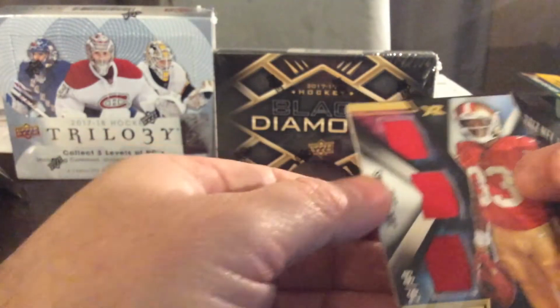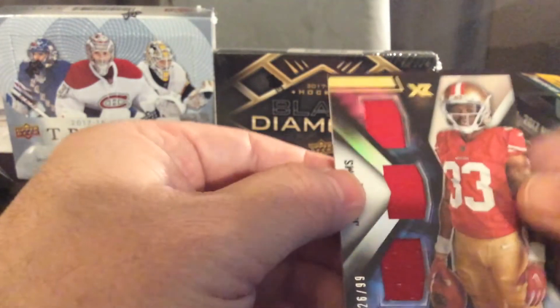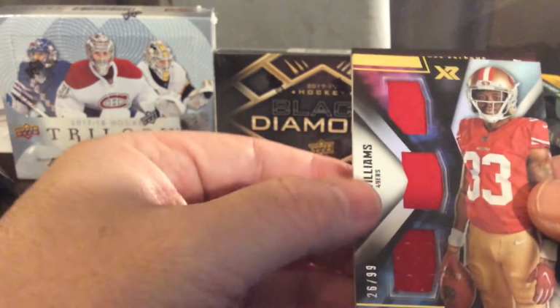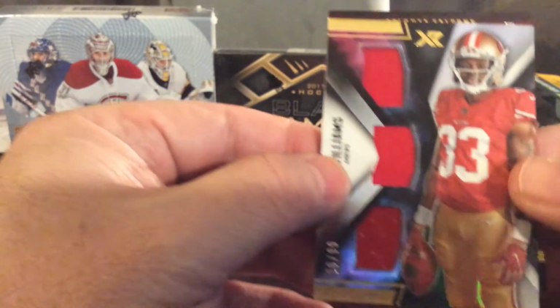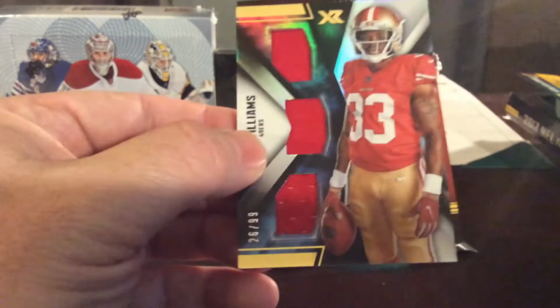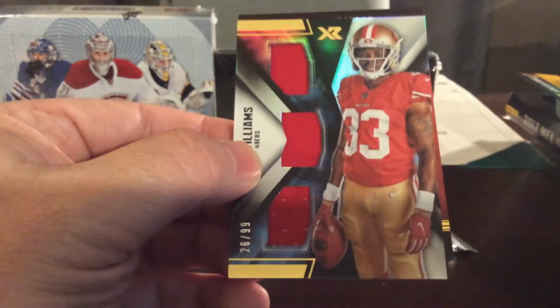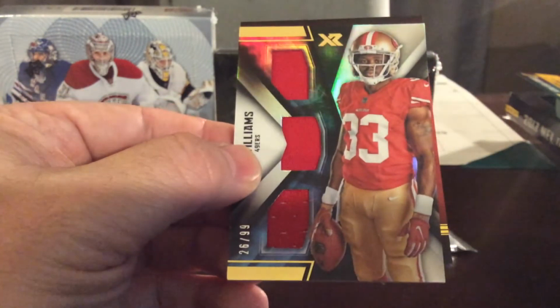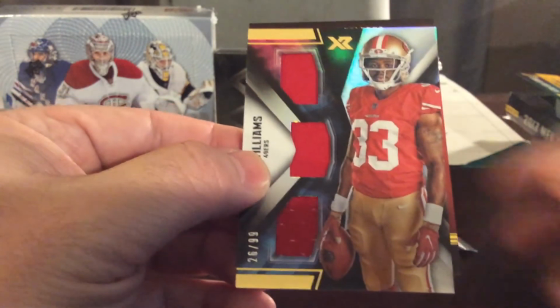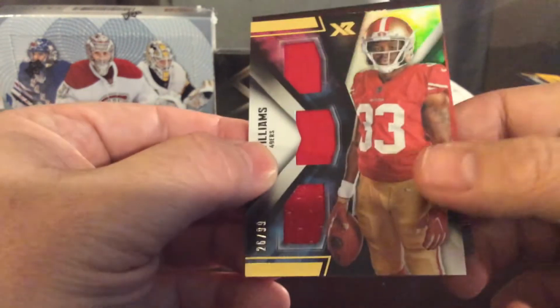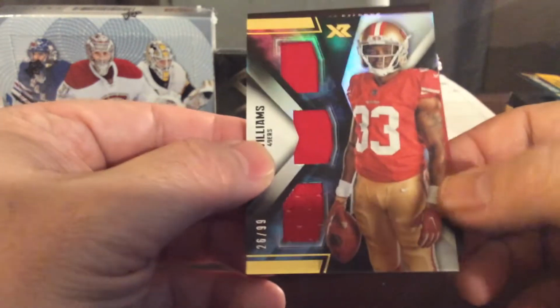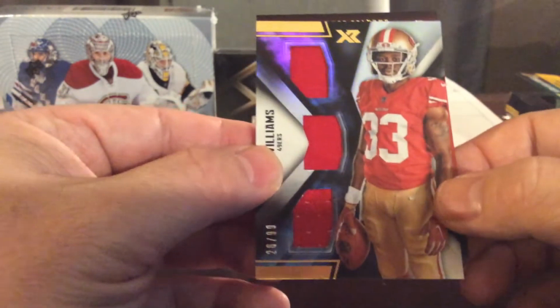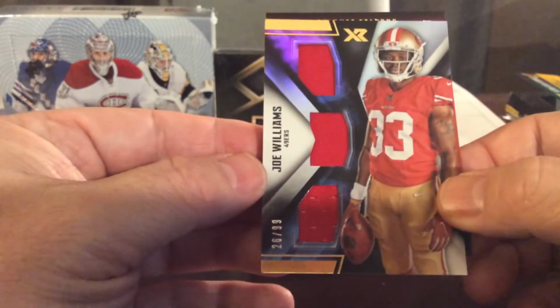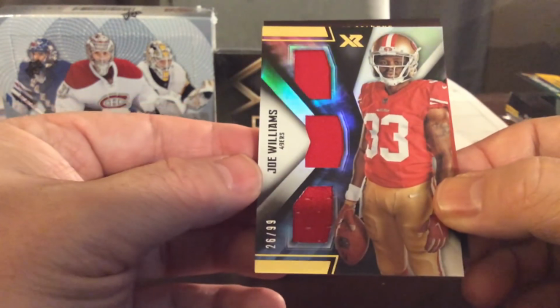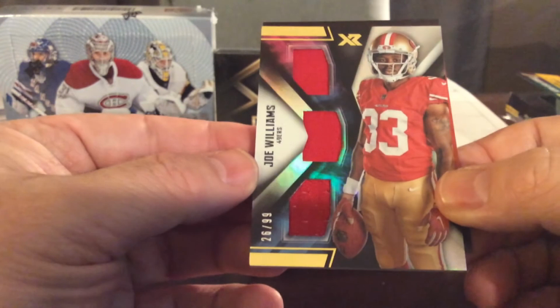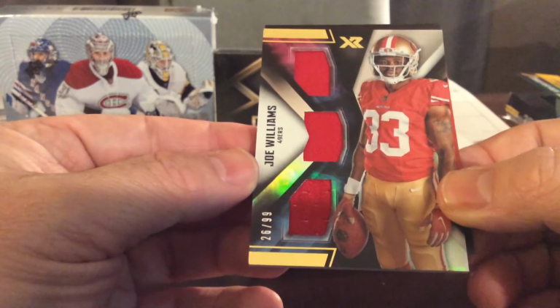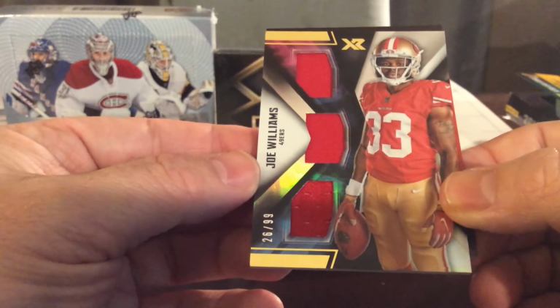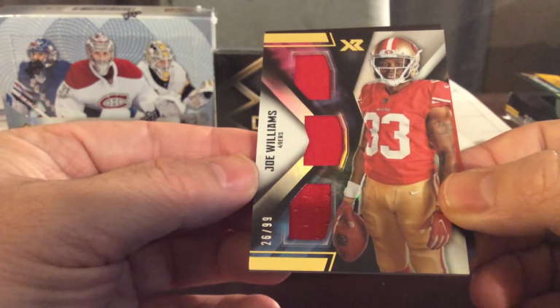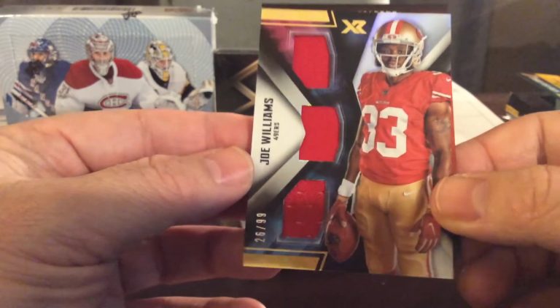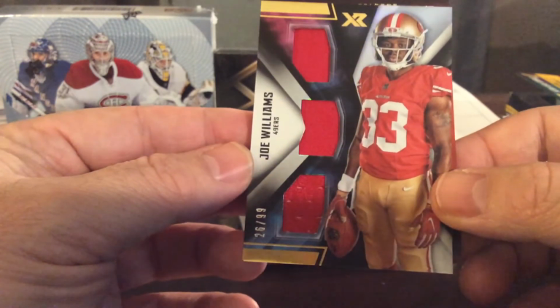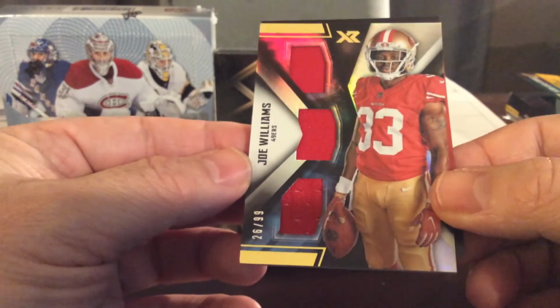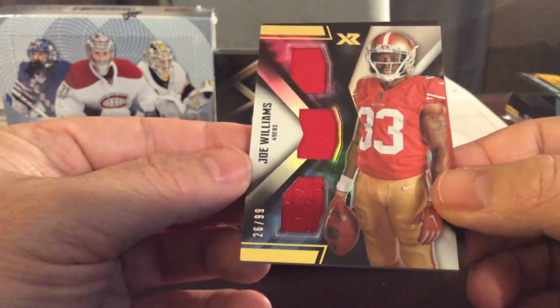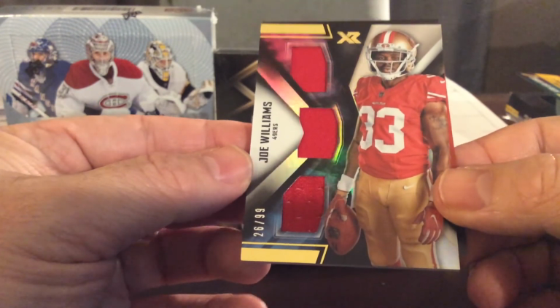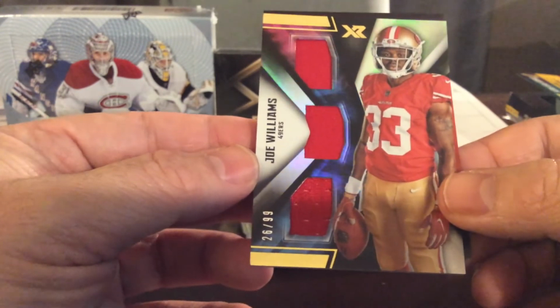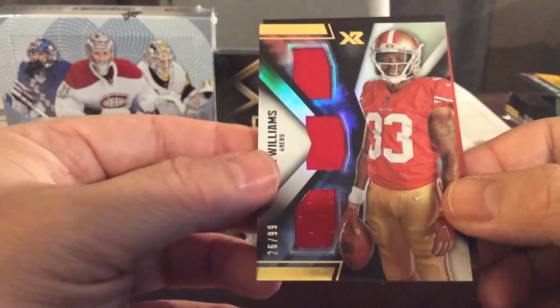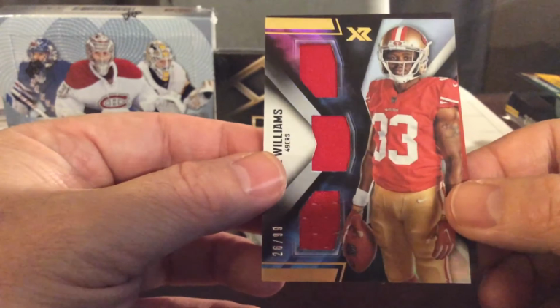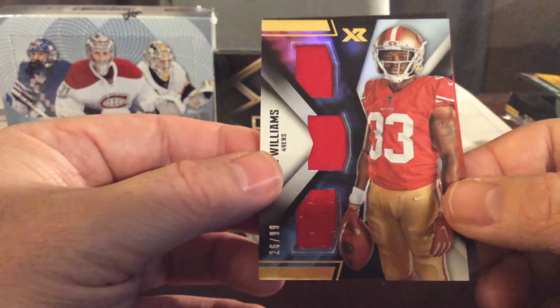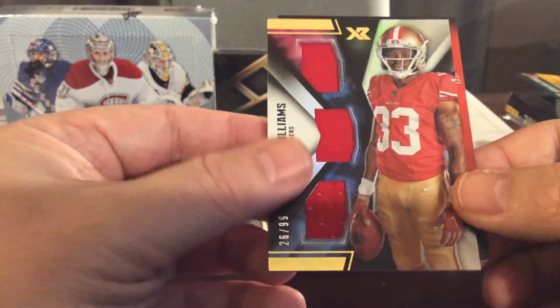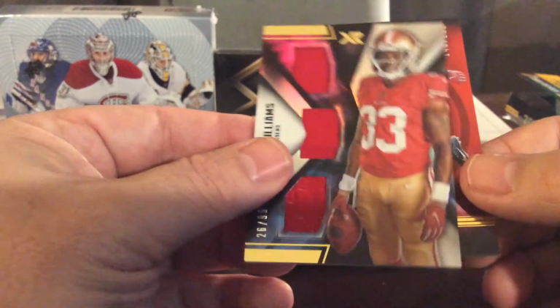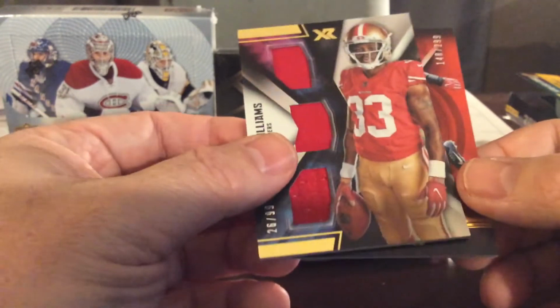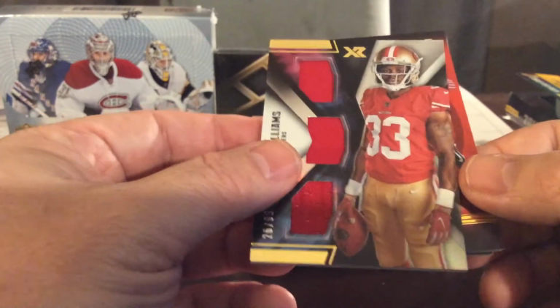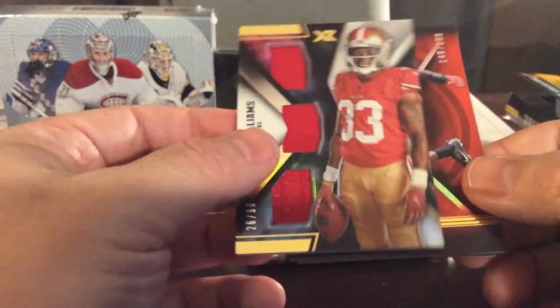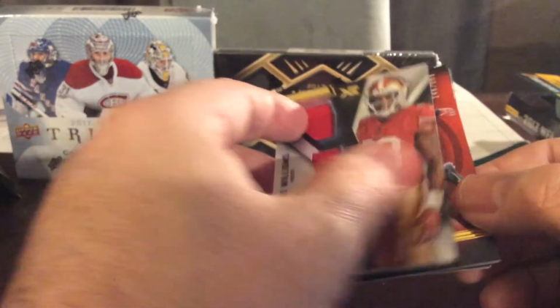Here is a patch card for the San Francisco 49ers — Joe Williams. Another nice low number, 26 out of 99. Nice hit for the San Francisco 49ers.